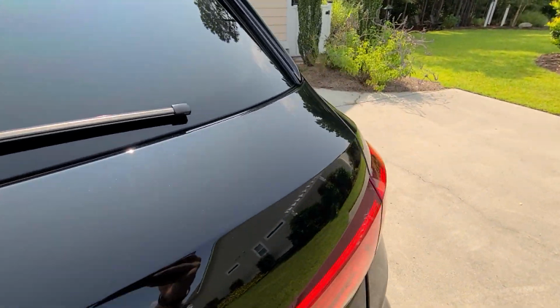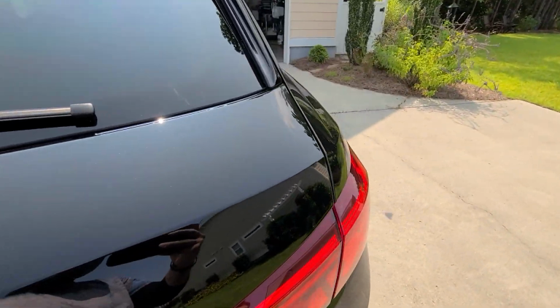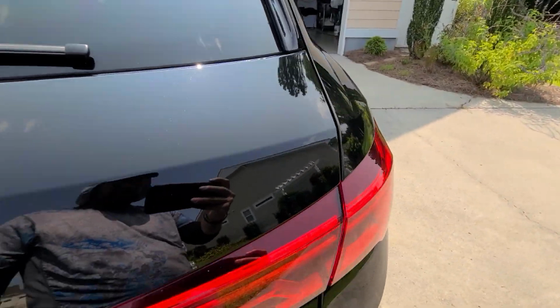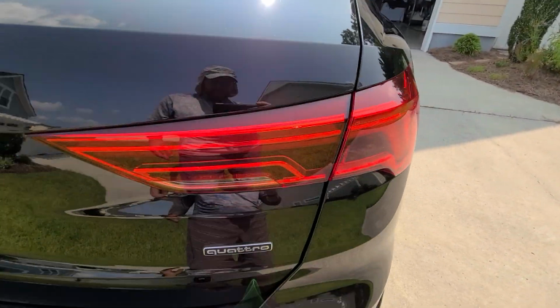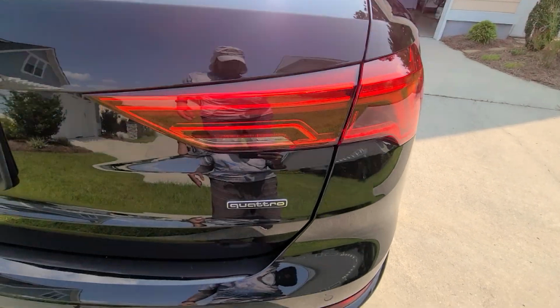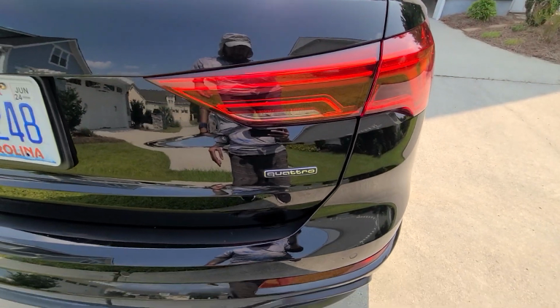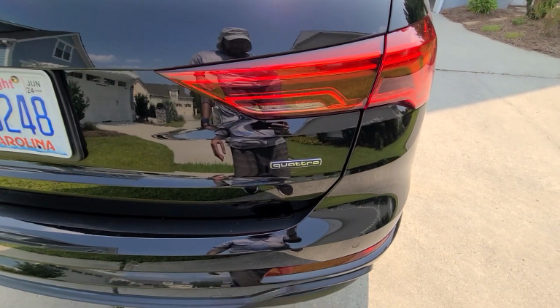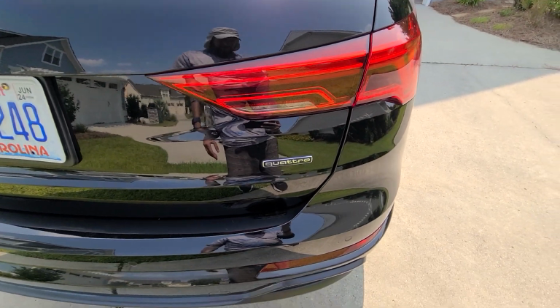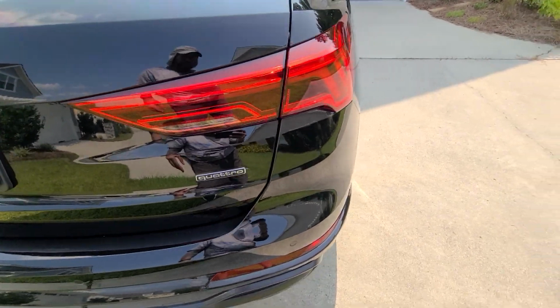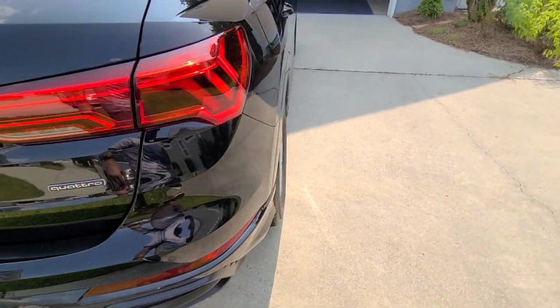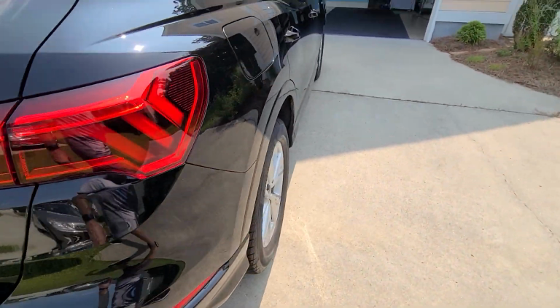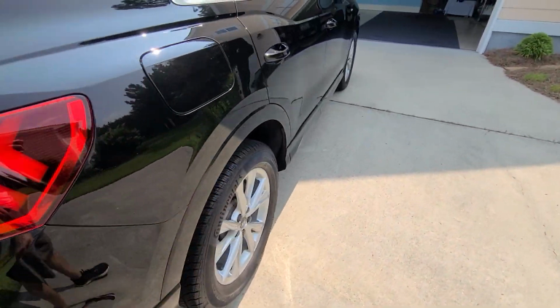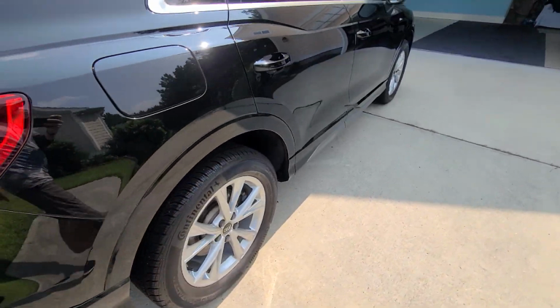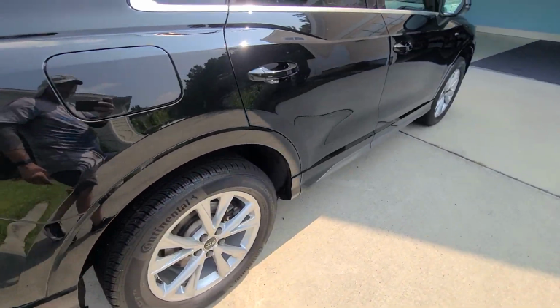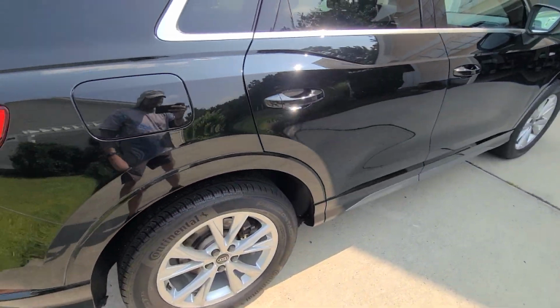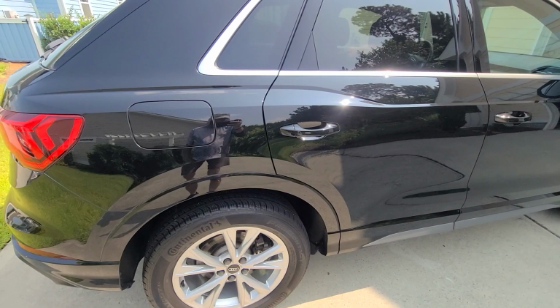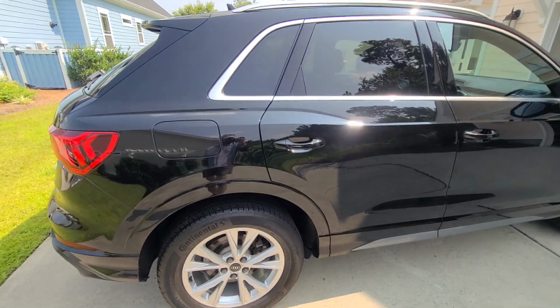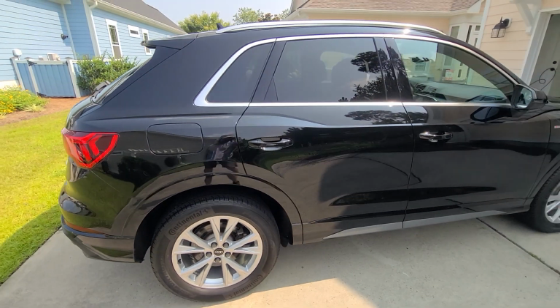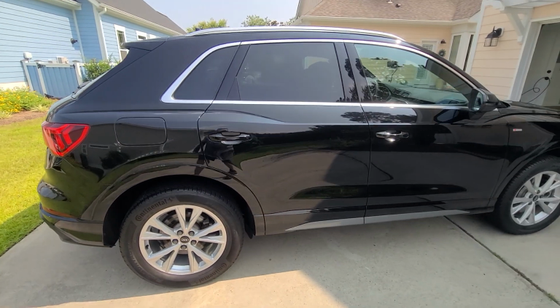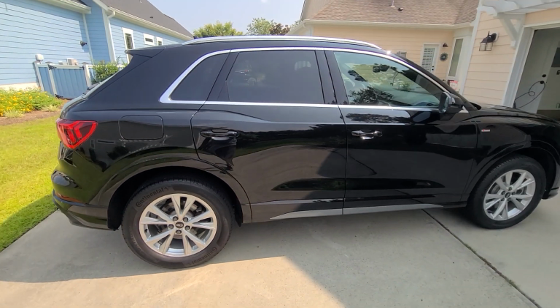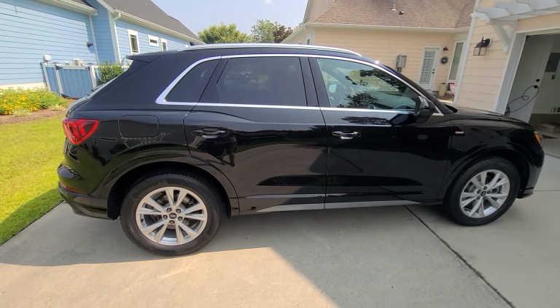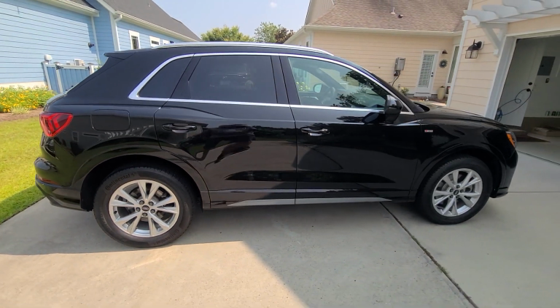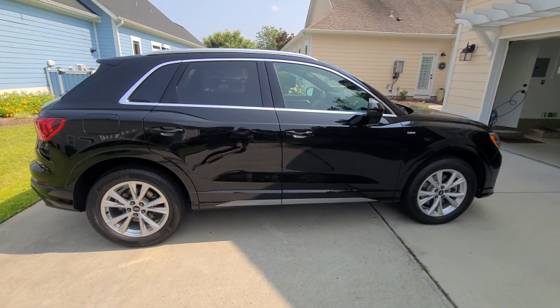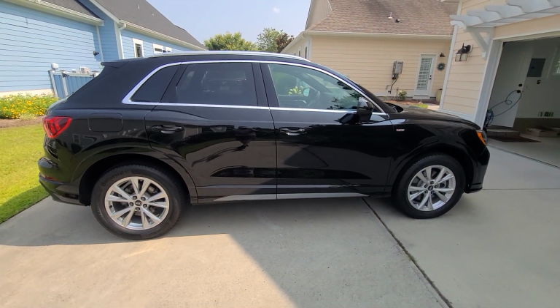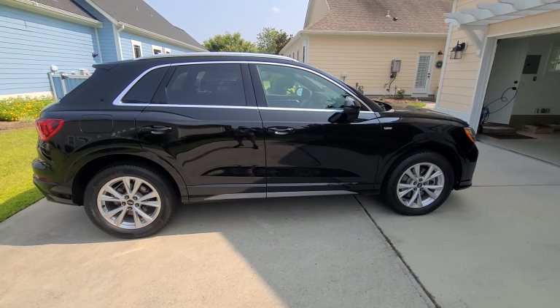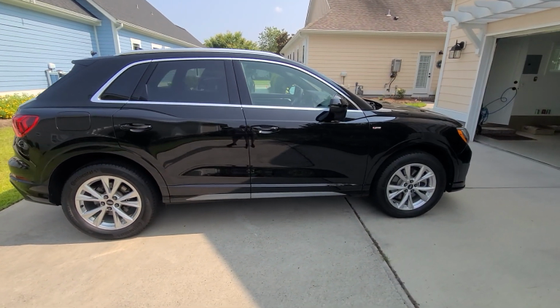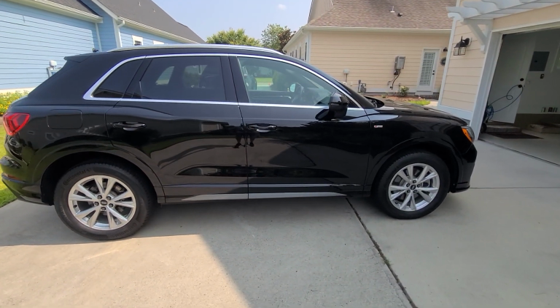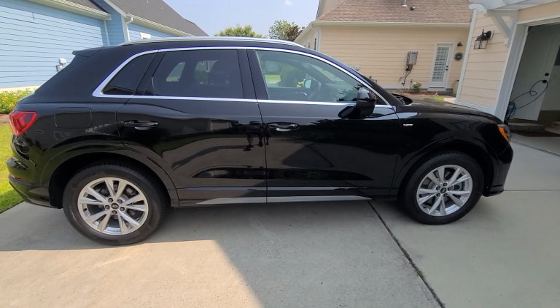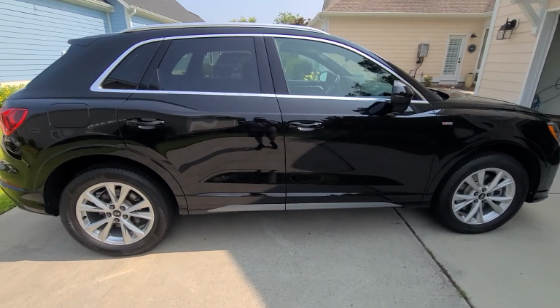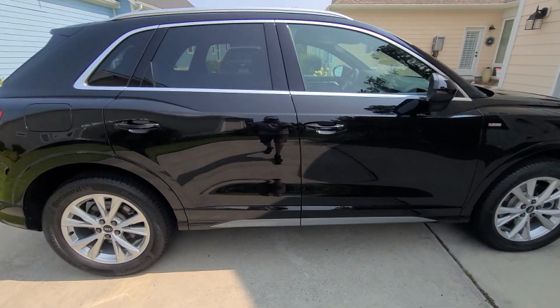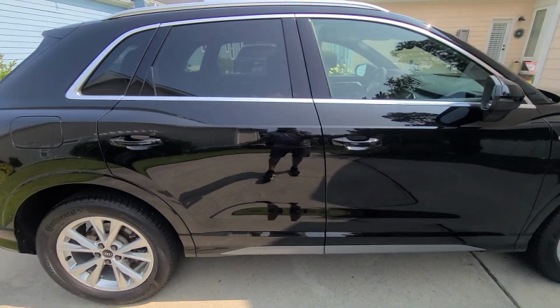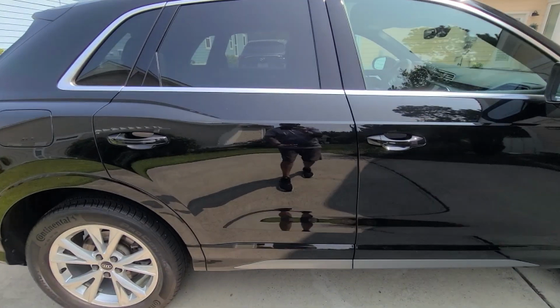Vehicle was topped off with Jeskar Ultra Lock Plus paint sealant, which produces extremely high gloss — as you can see my reflection in here.